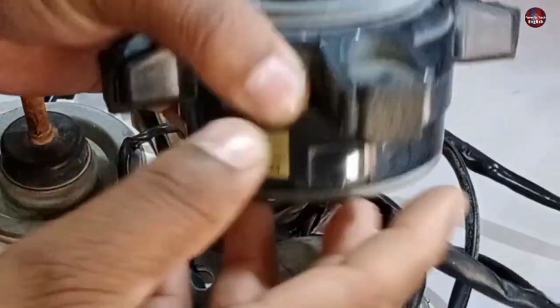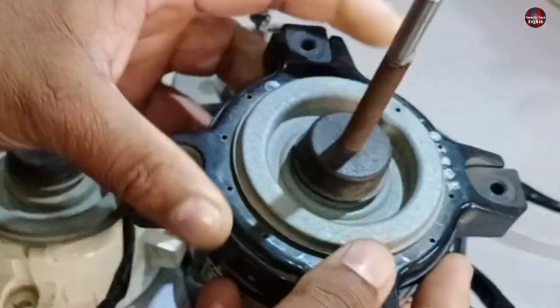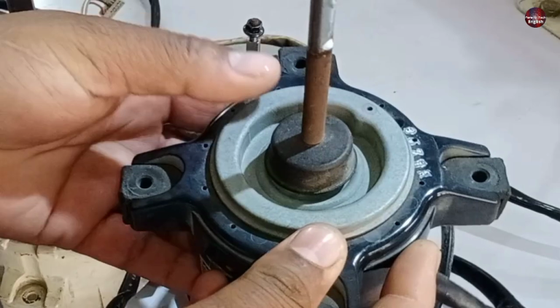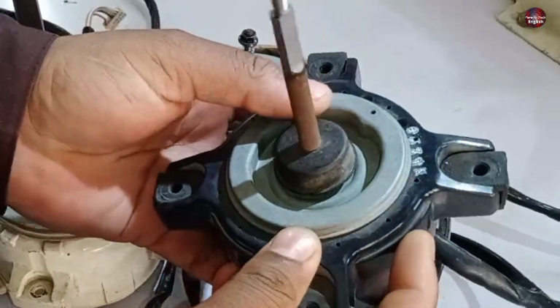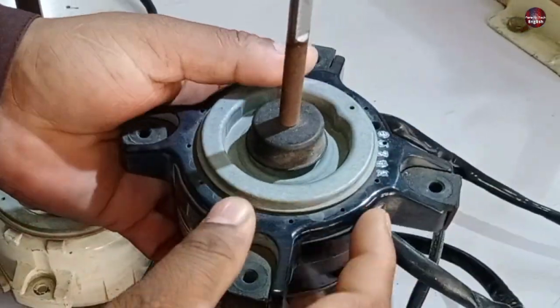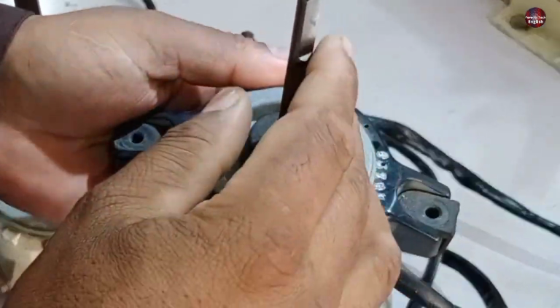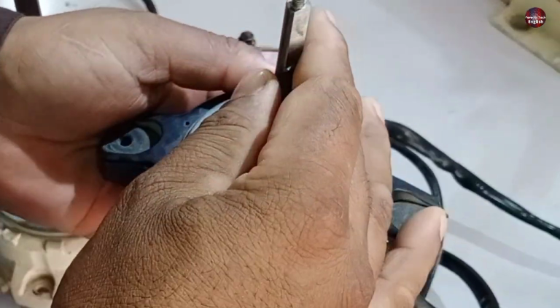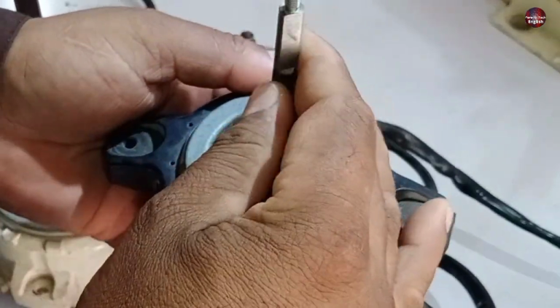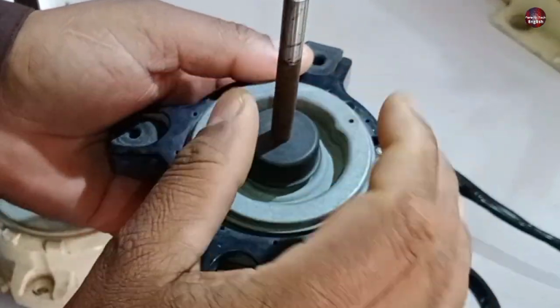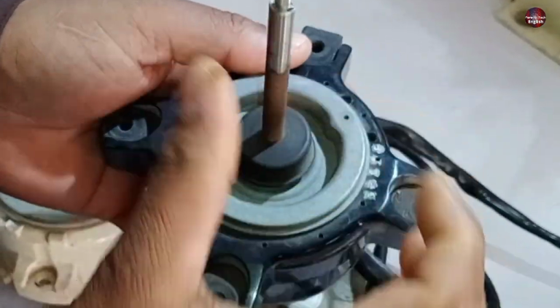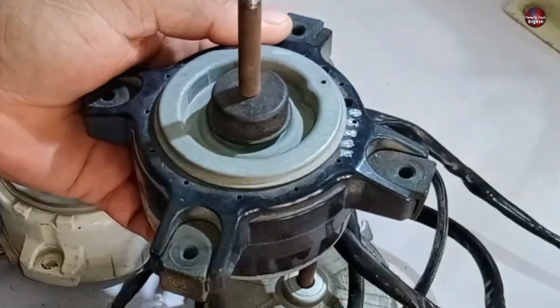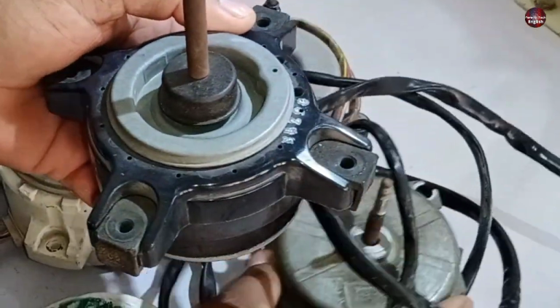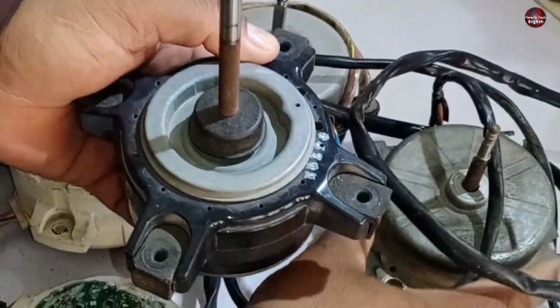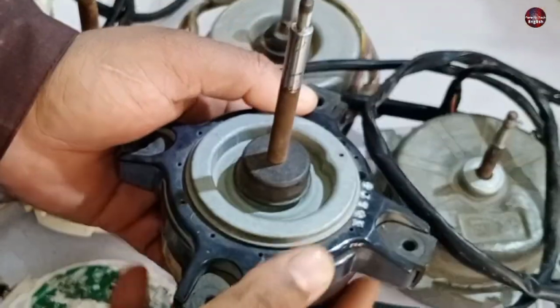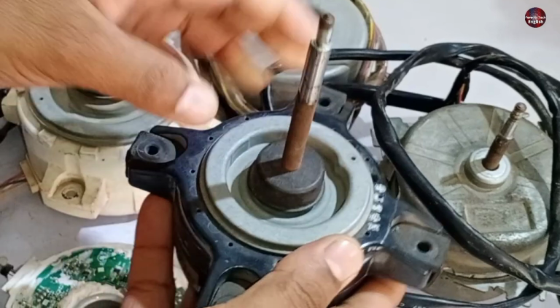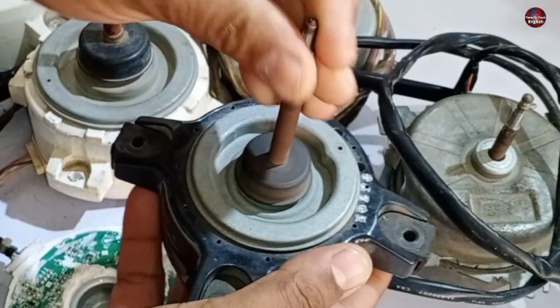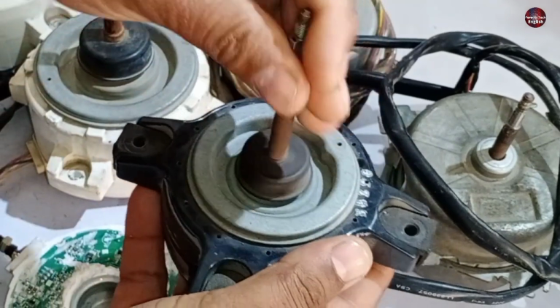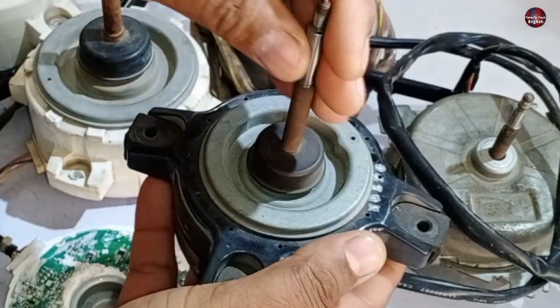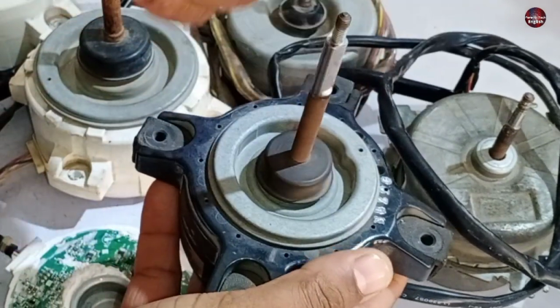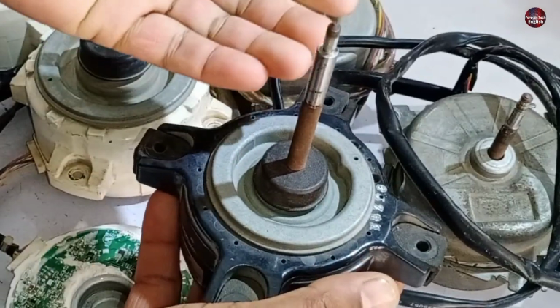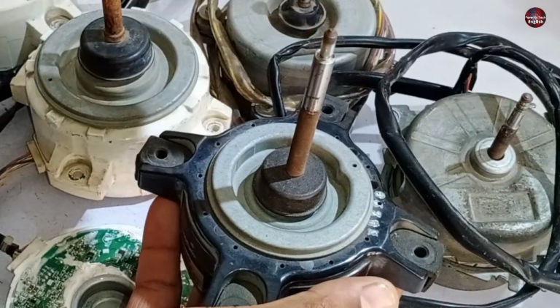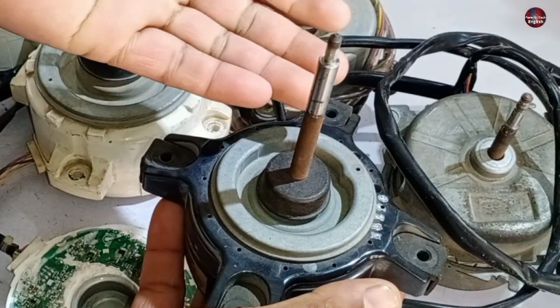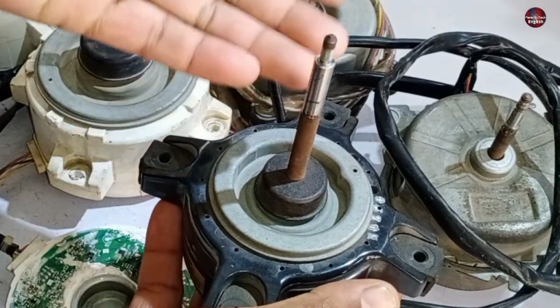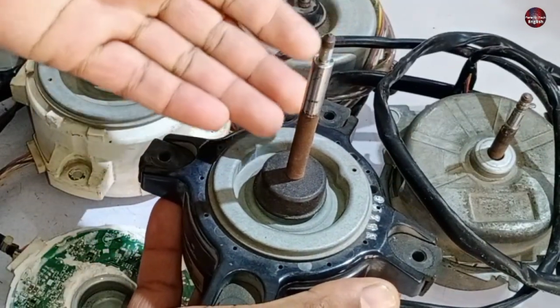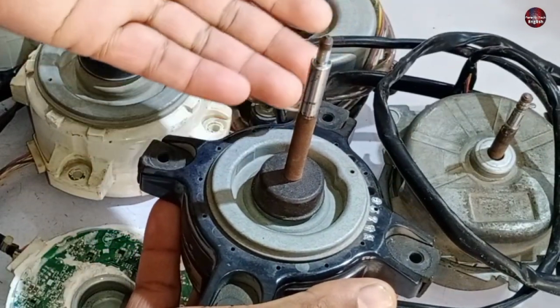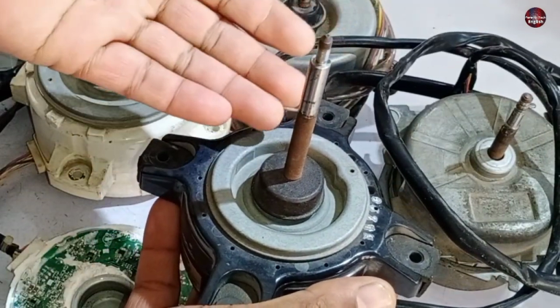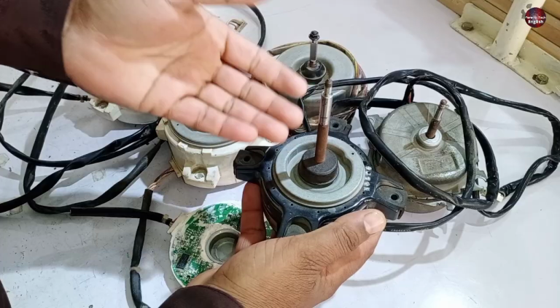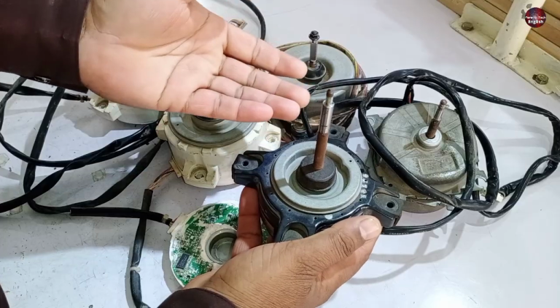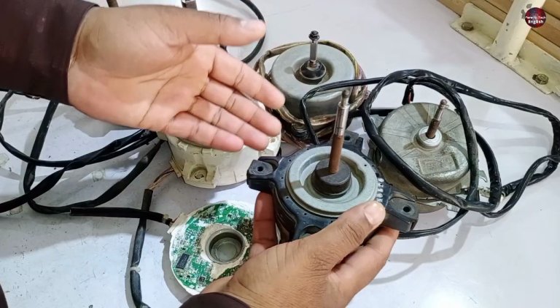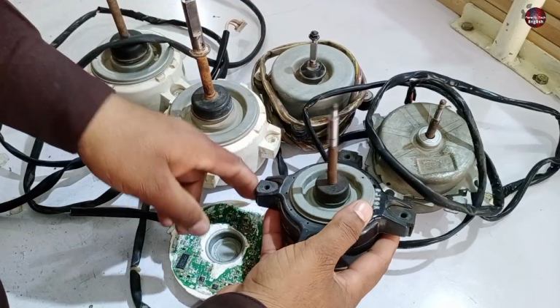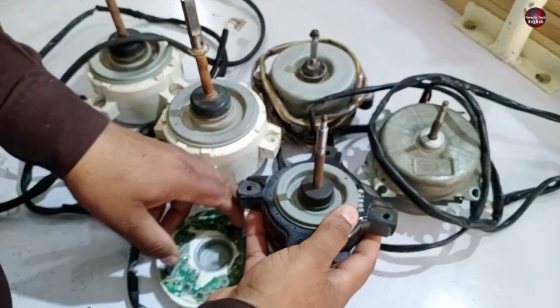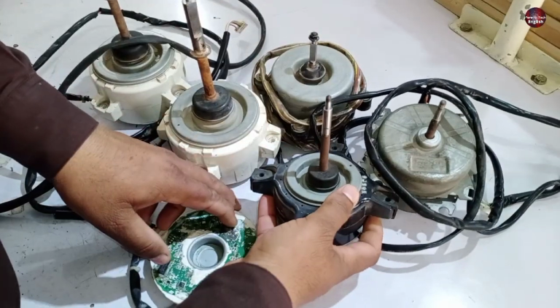Now the situation with these types of motors could be that the shaft rotates freely, but the motor does not work when installed in the motherboard or the system. In such a situation, you should check the control motherboard first.